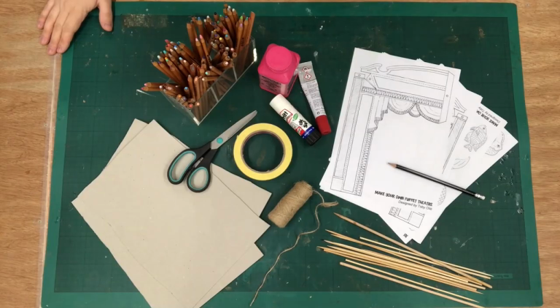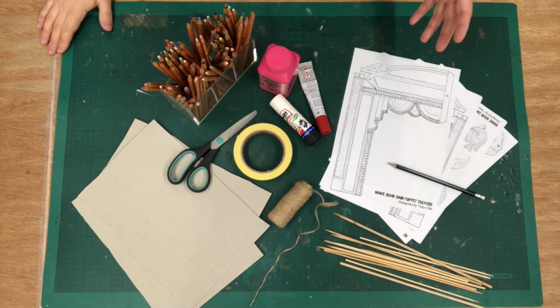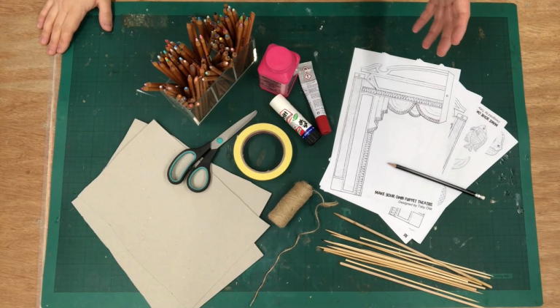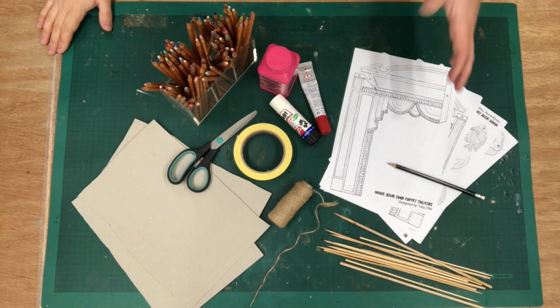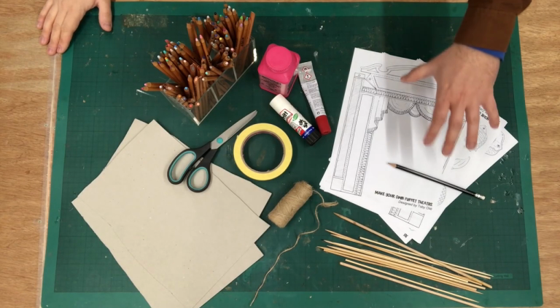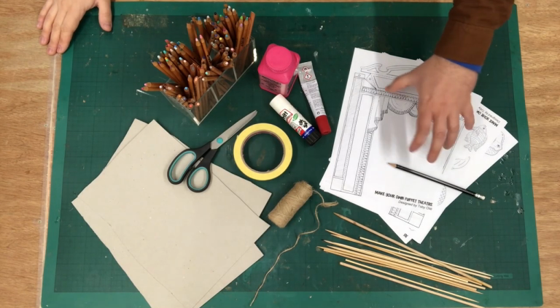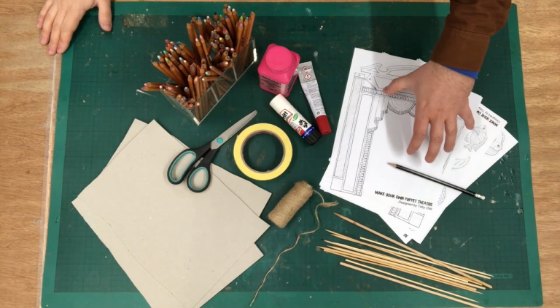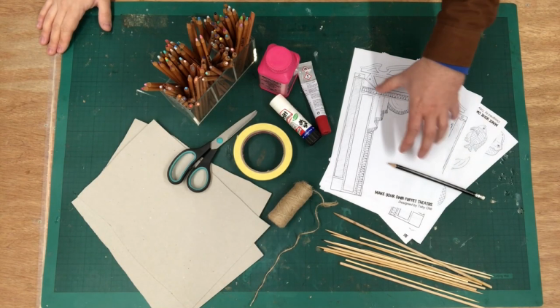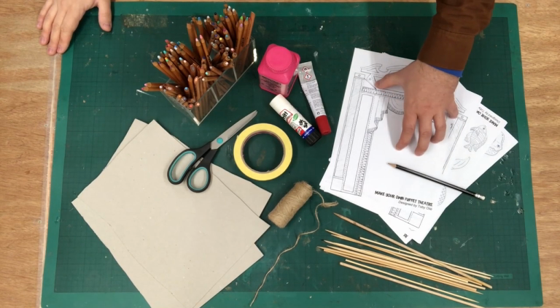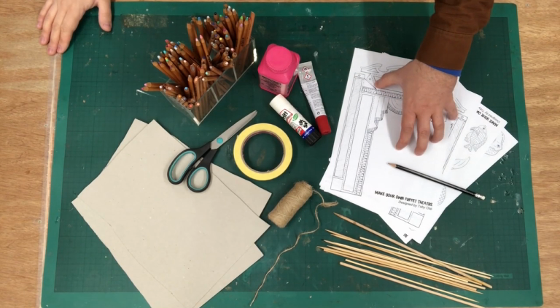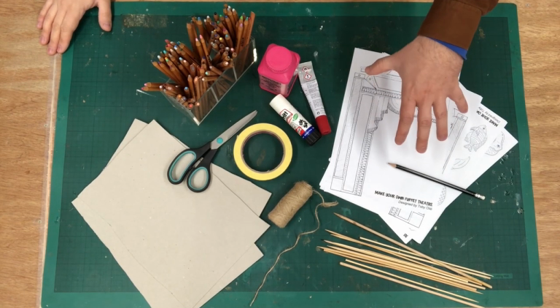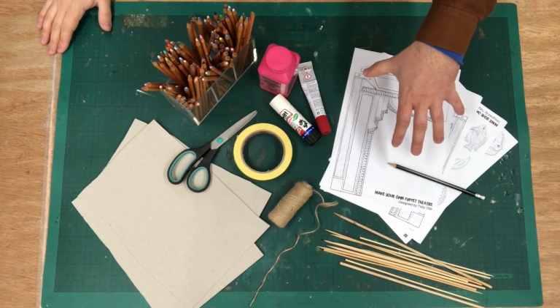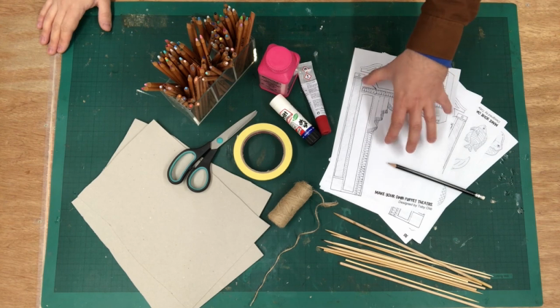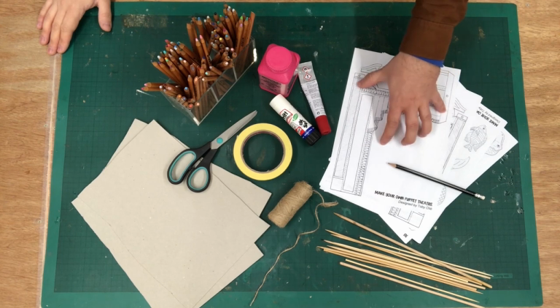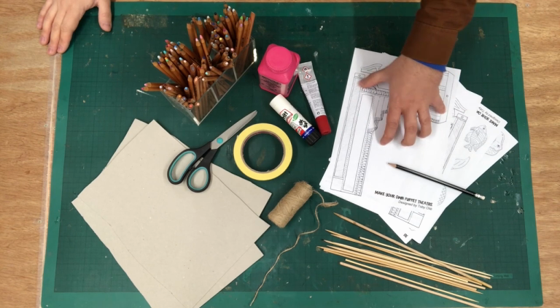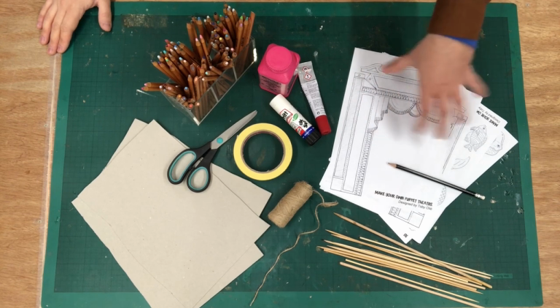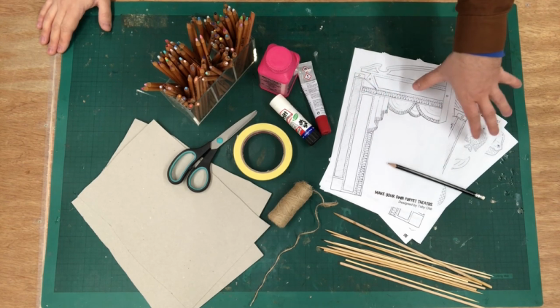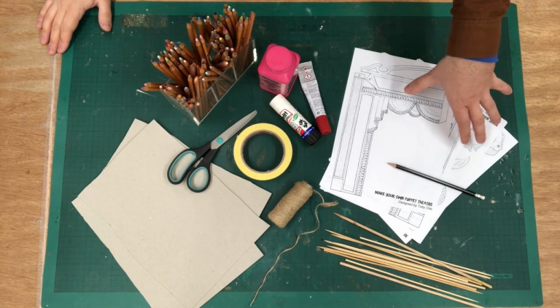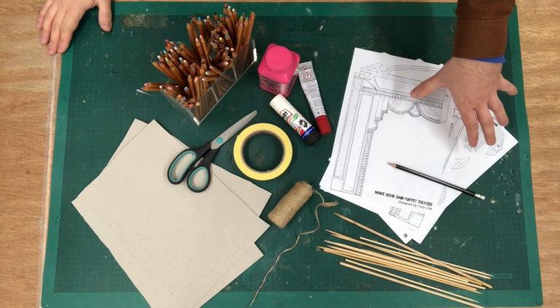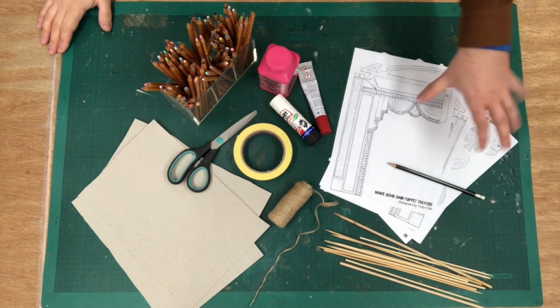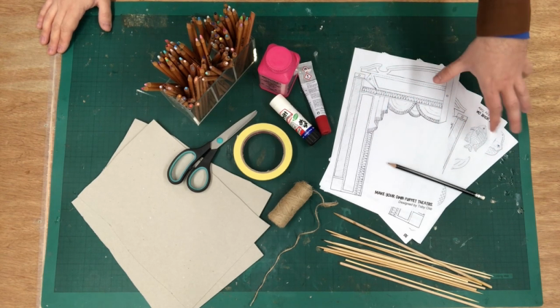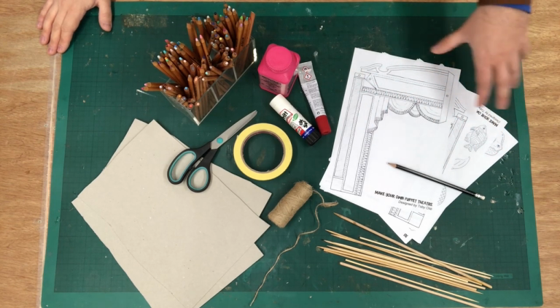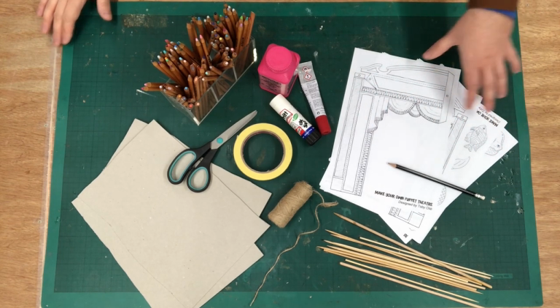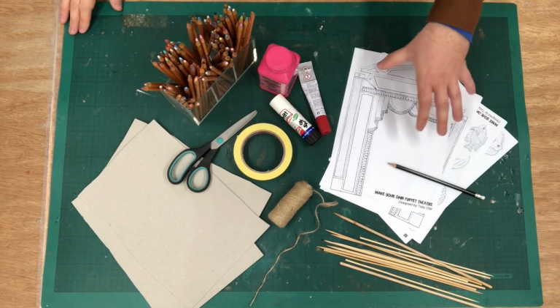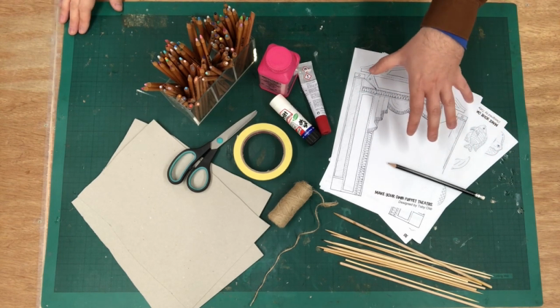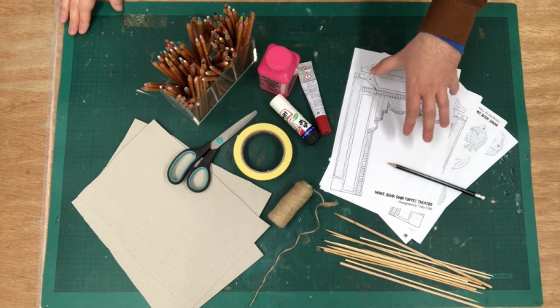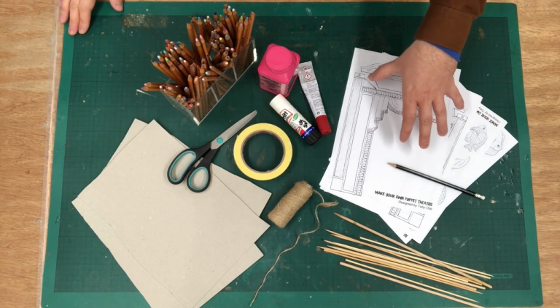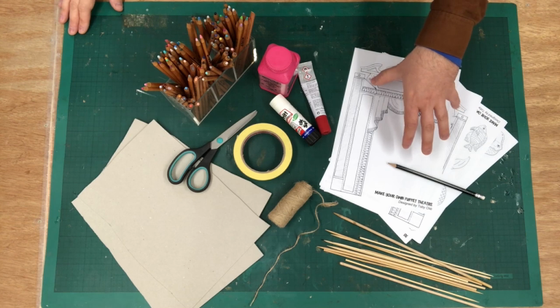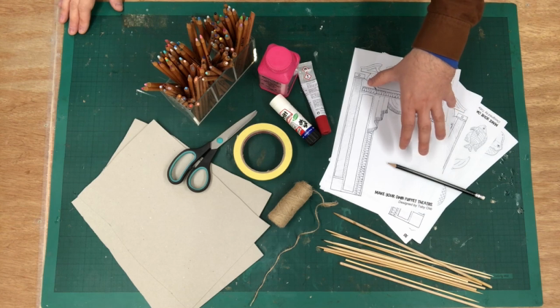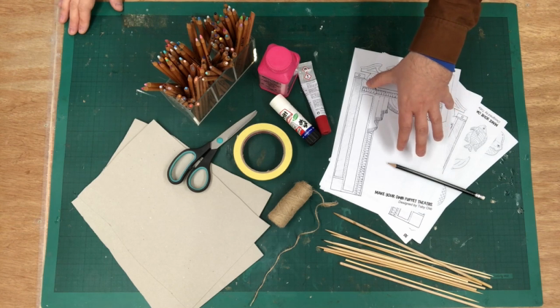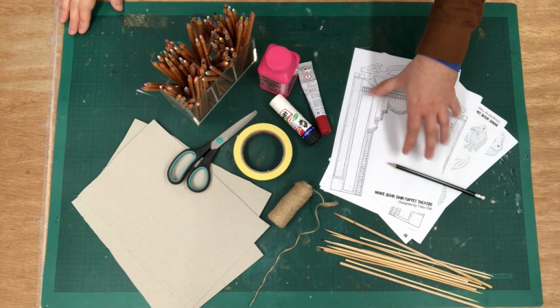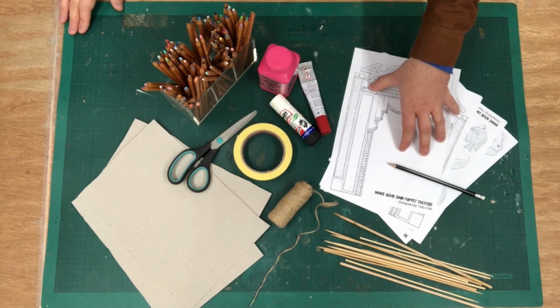First off and most importantly, you're going to need the template. It includes the theatre itself and two sets of puppets and scenery, and you can find out where to download that from in the video's description.